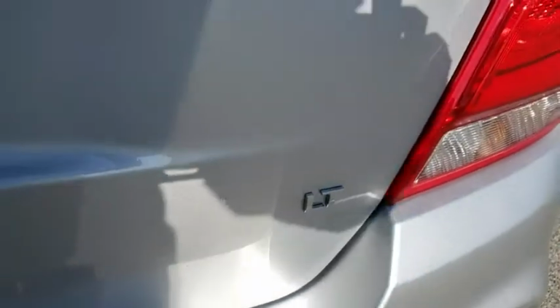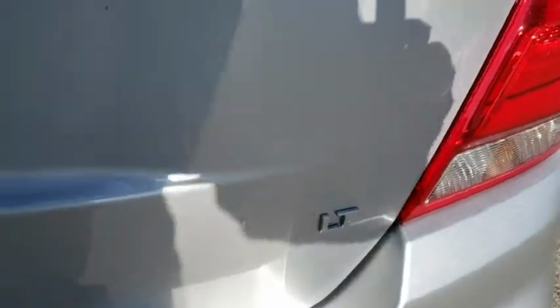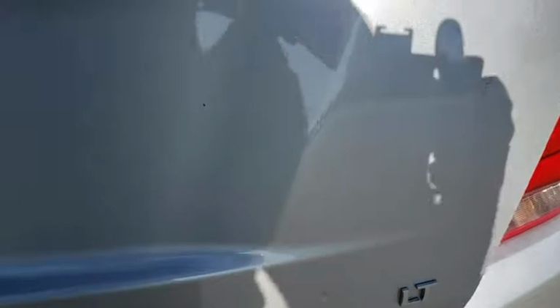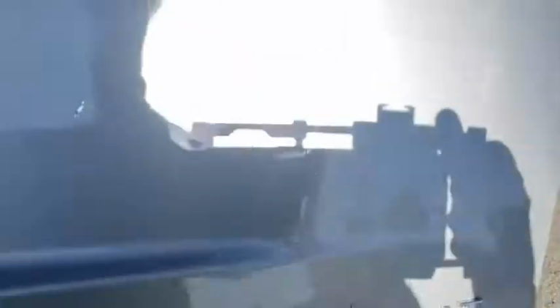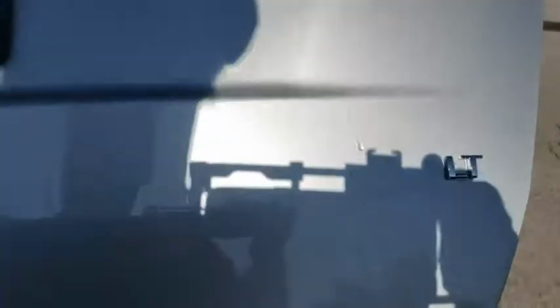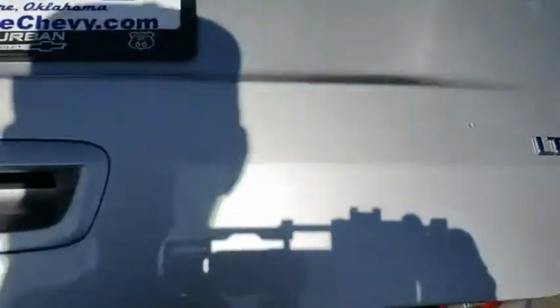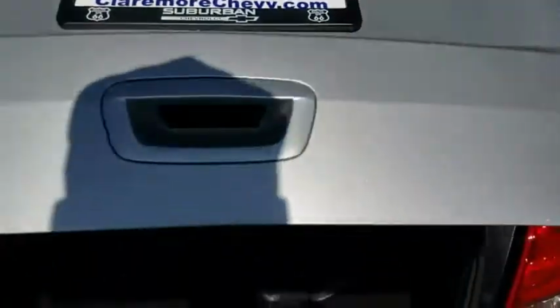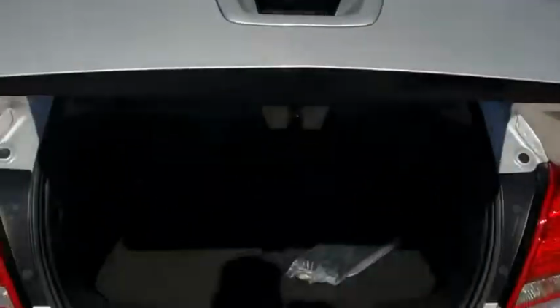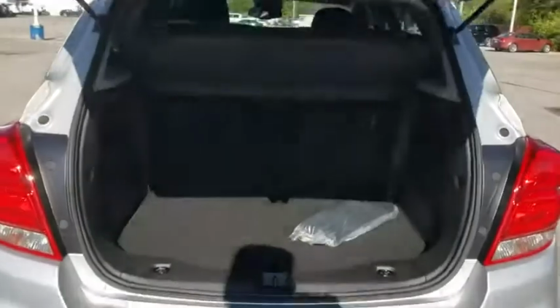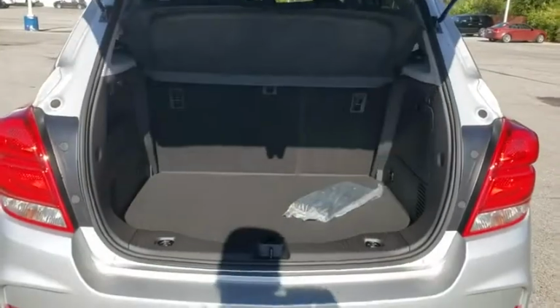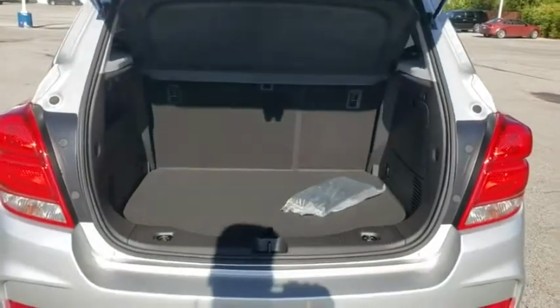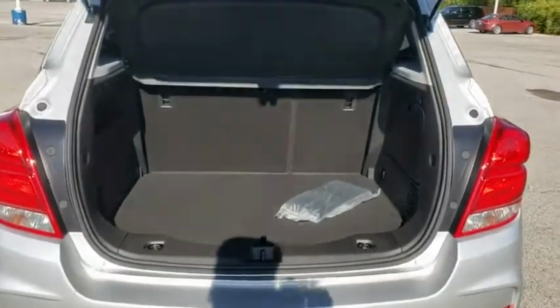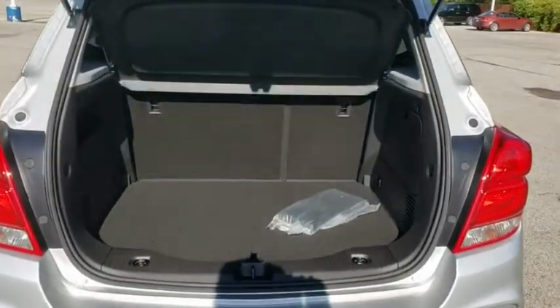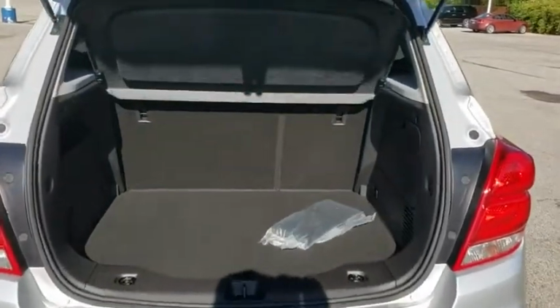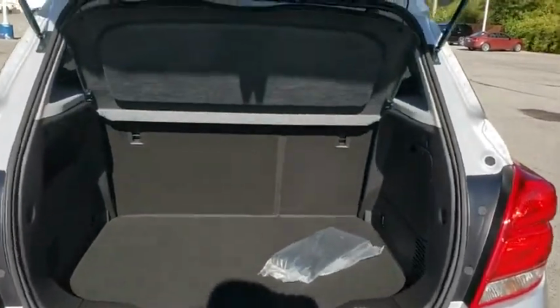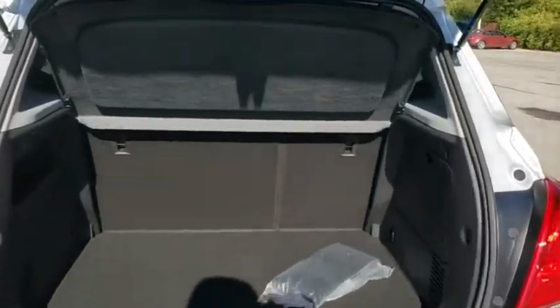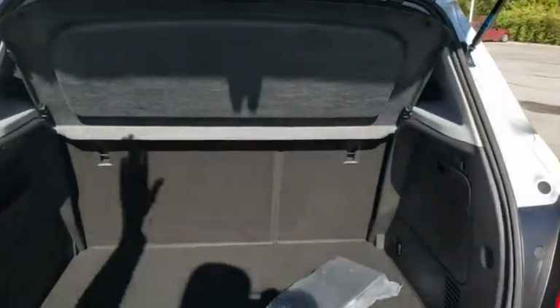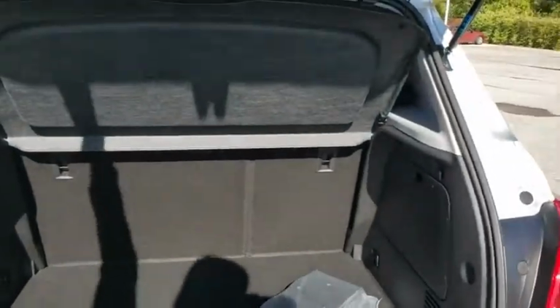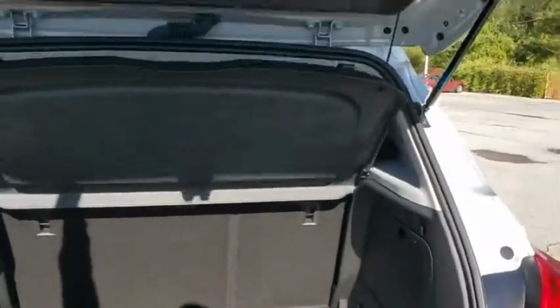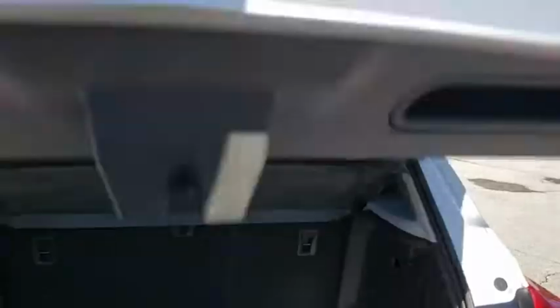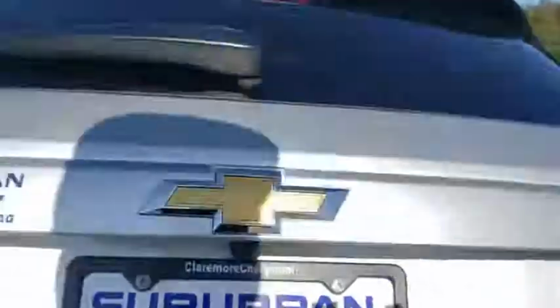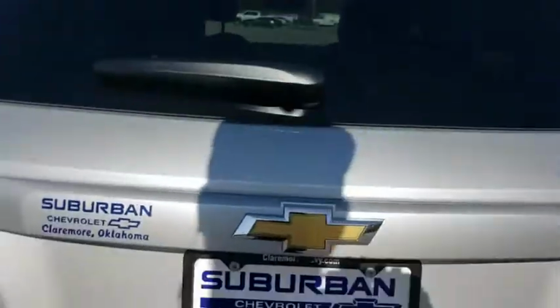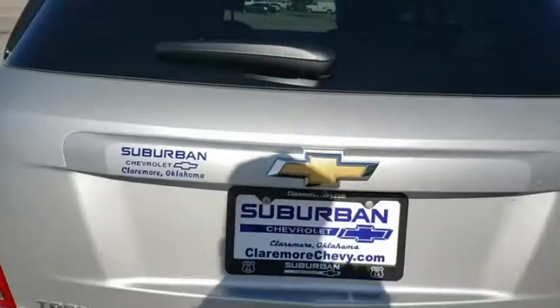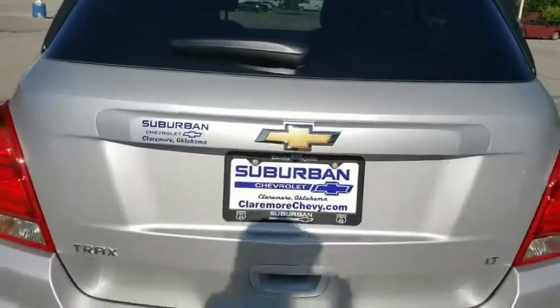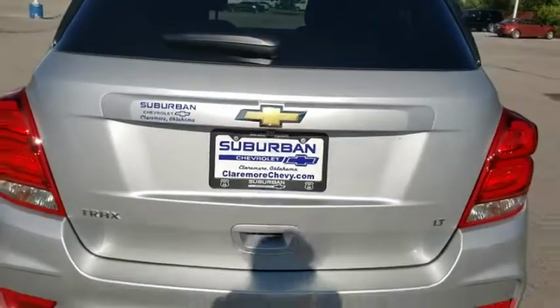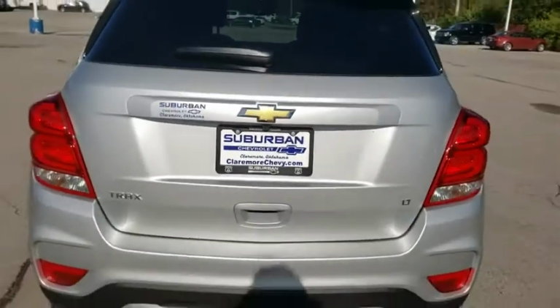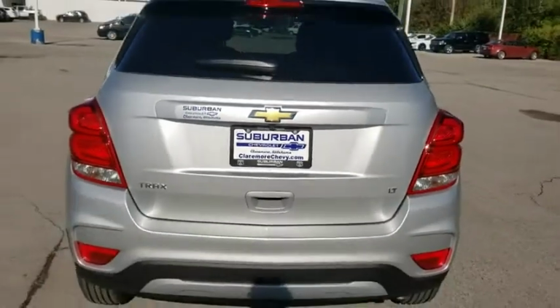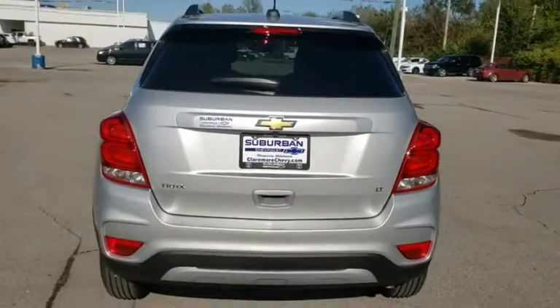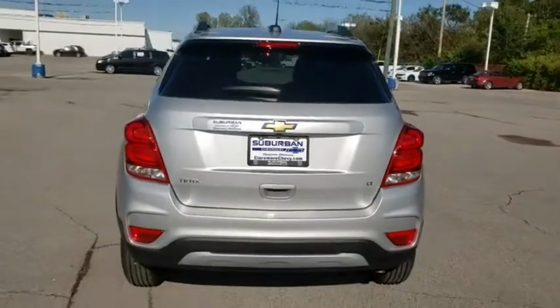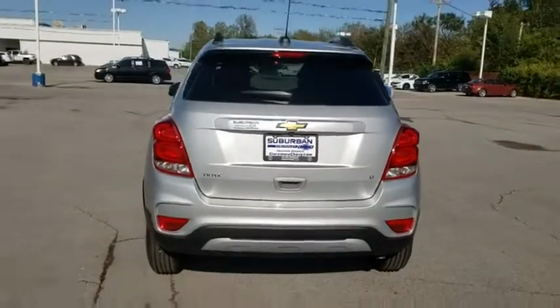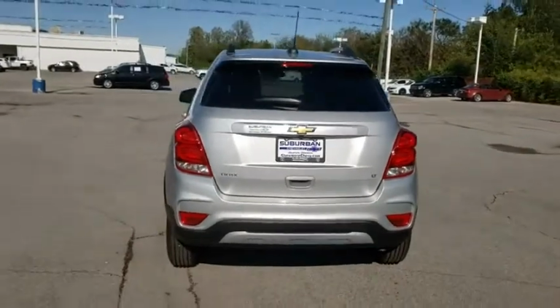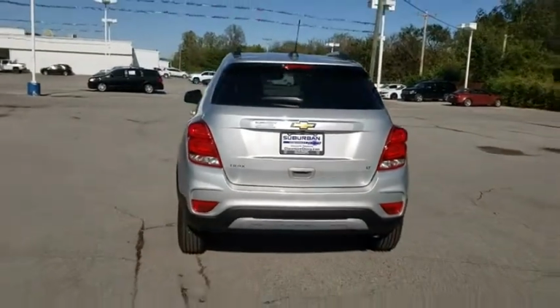Floor mats, keyless start, cruise control, aluminum wheels, AM FM stereo radio, rear defrost, front wheel drive, MP3 player, and passenger airbag.